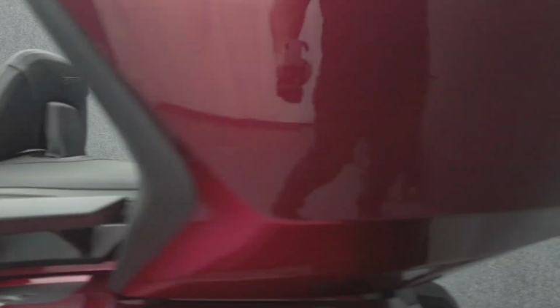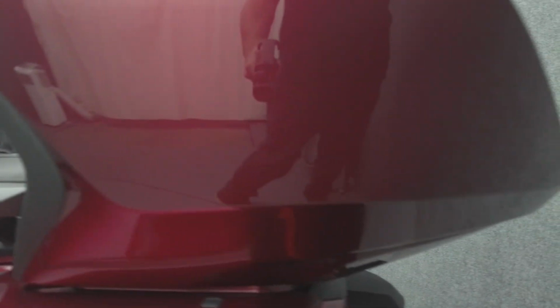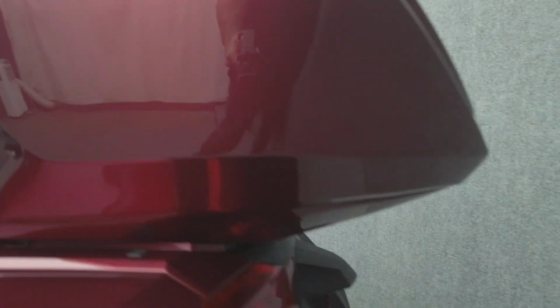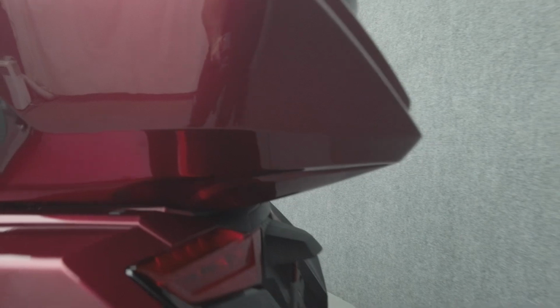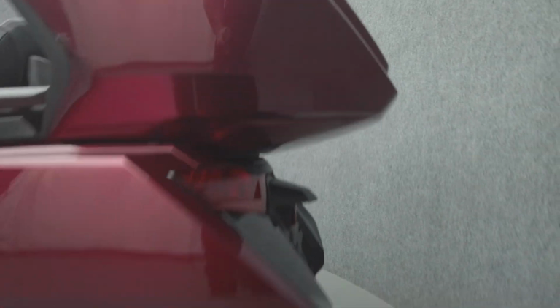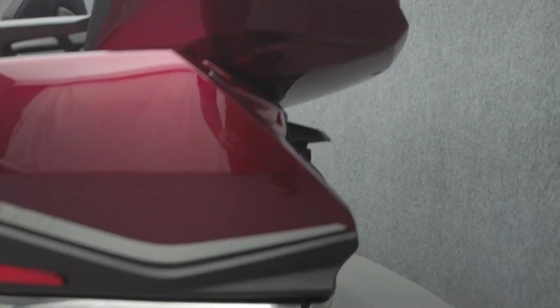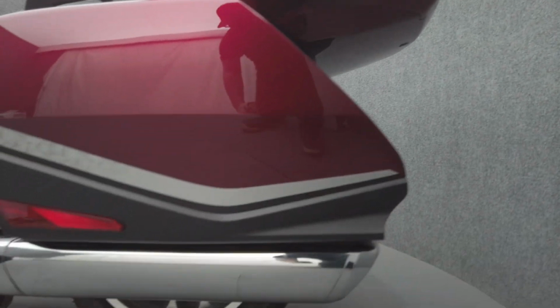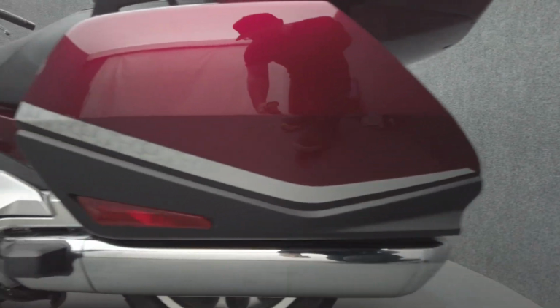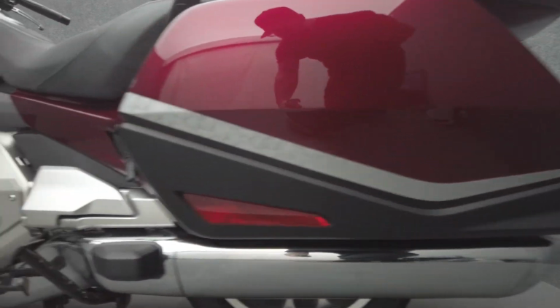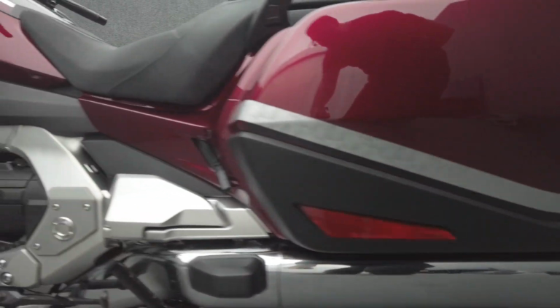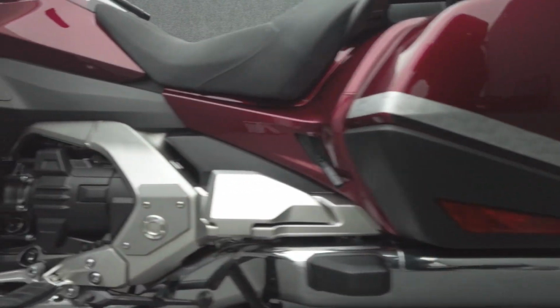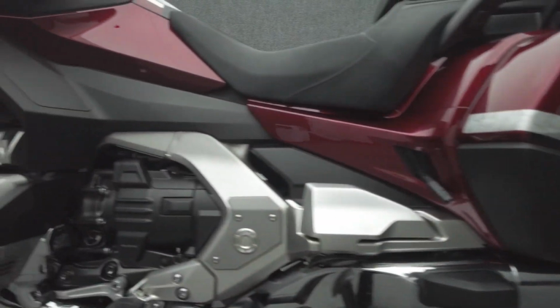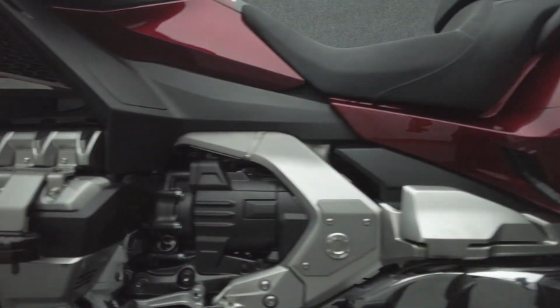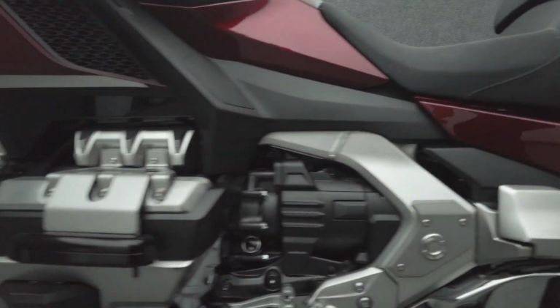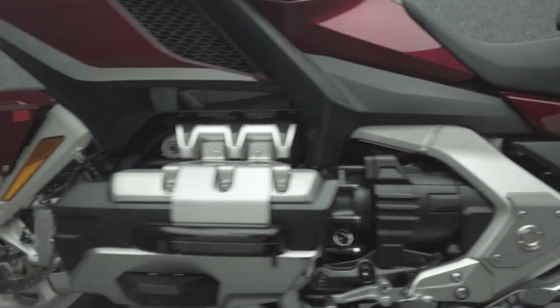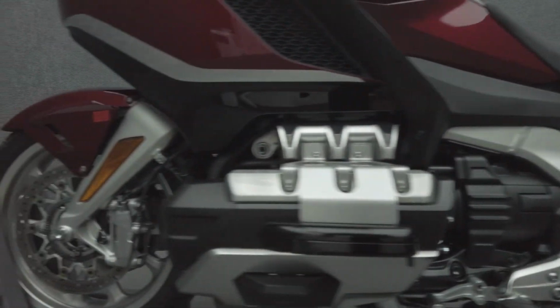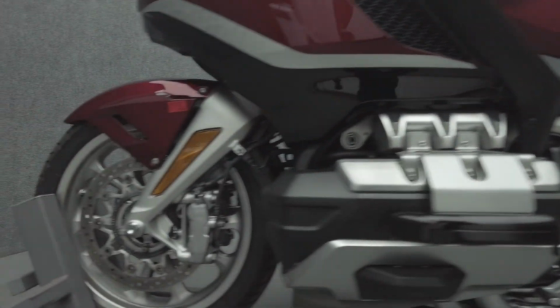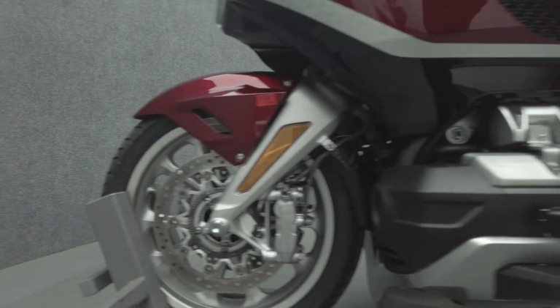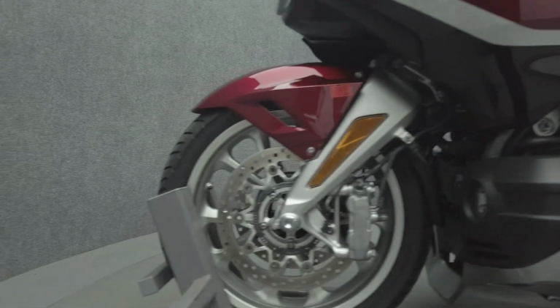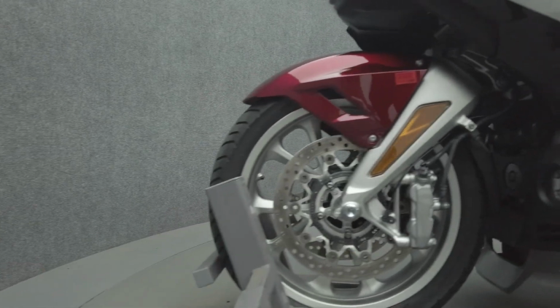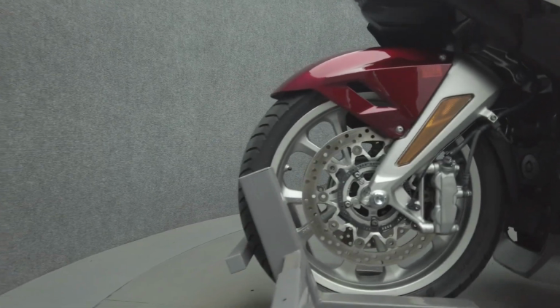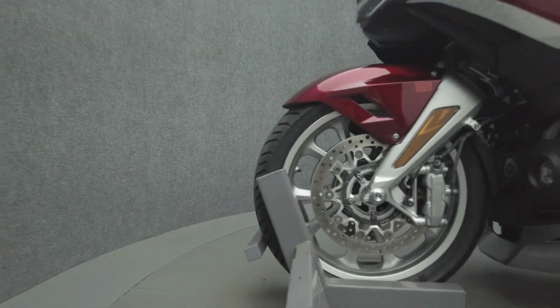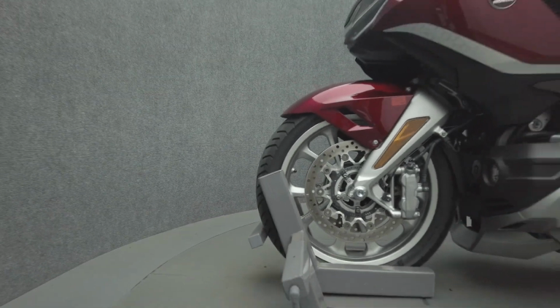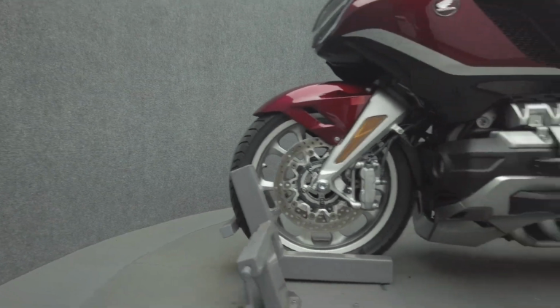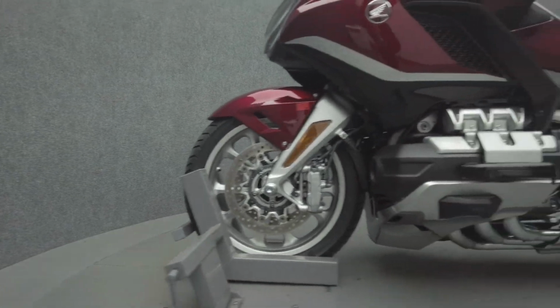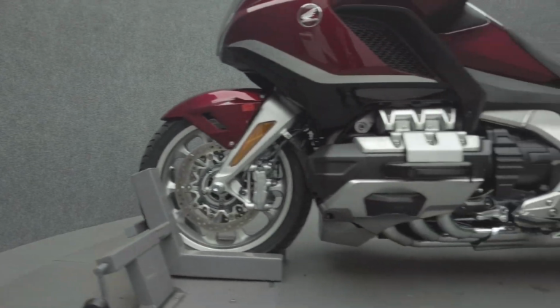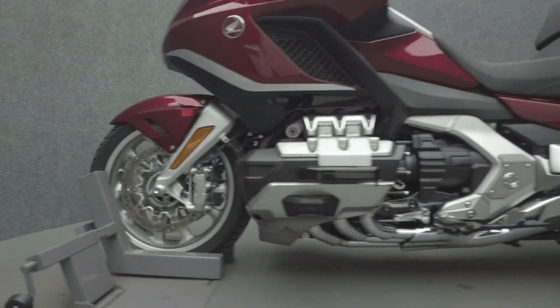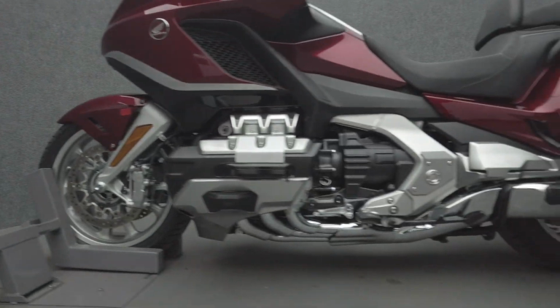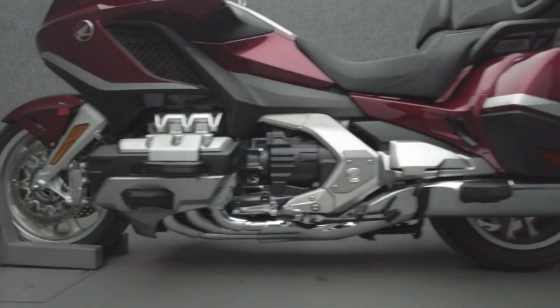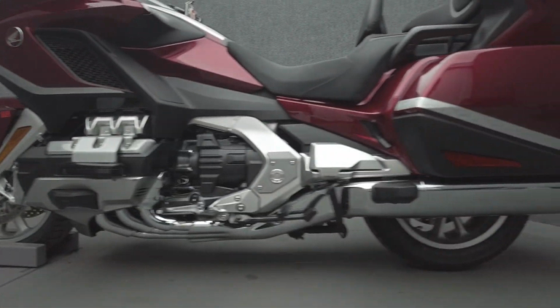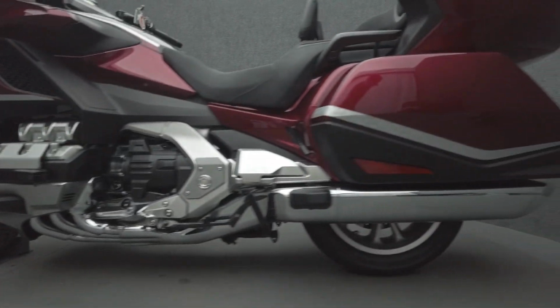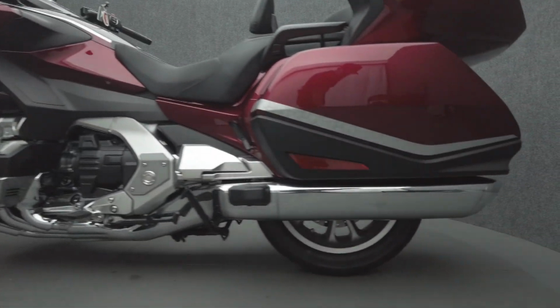Powered by an 1,833cc six-cylinder engine, the Gold Wing puts 124 horsepower and 125 foot-pounds of torque through a six-speed transmission. It weighs in at 806 pounds and has a 29.3-inch seat height.